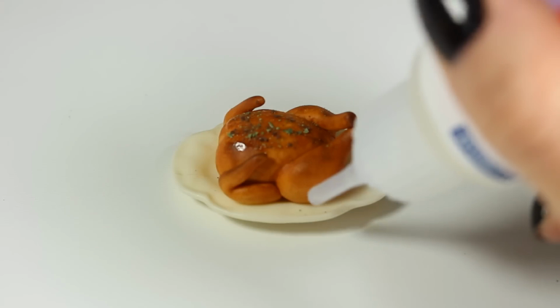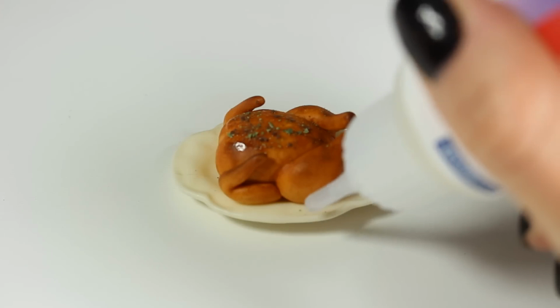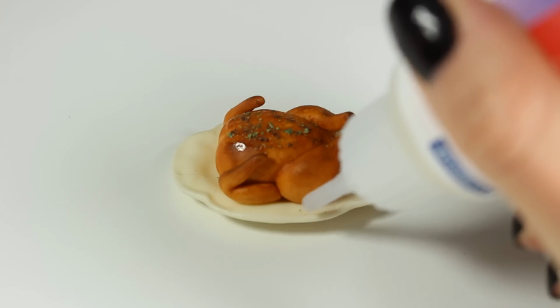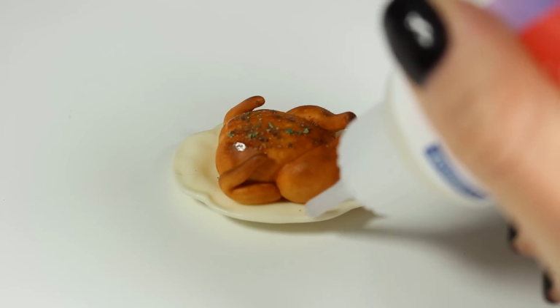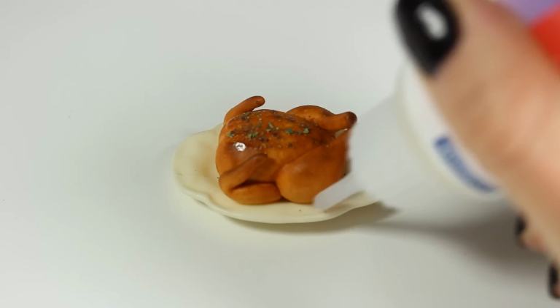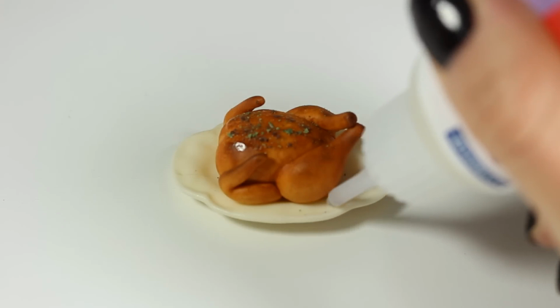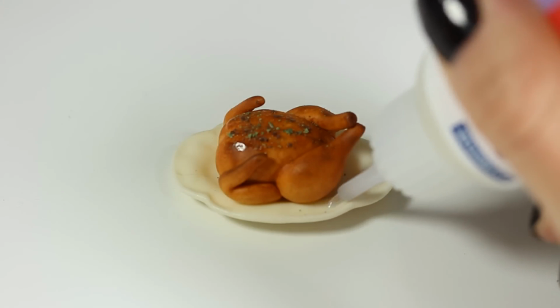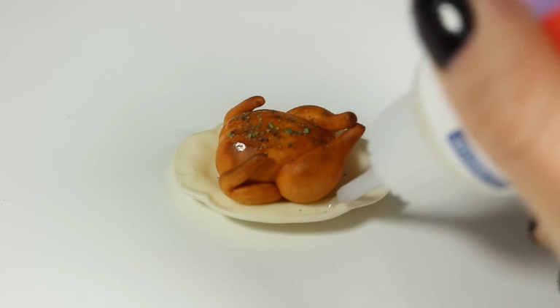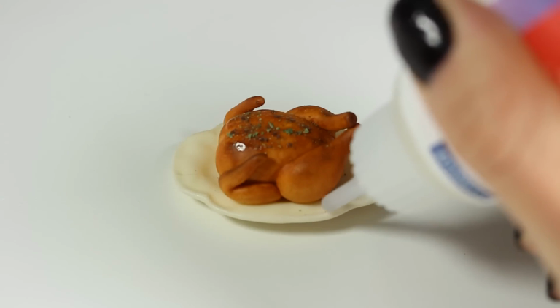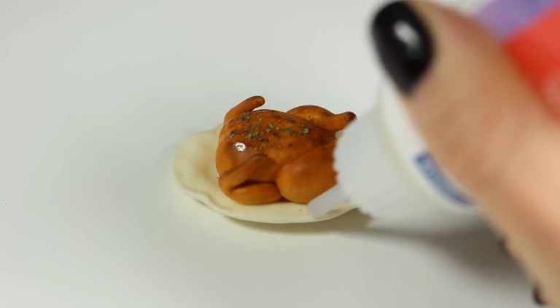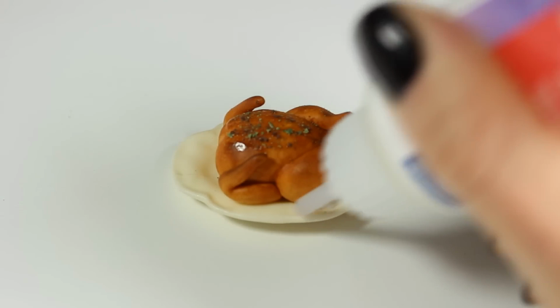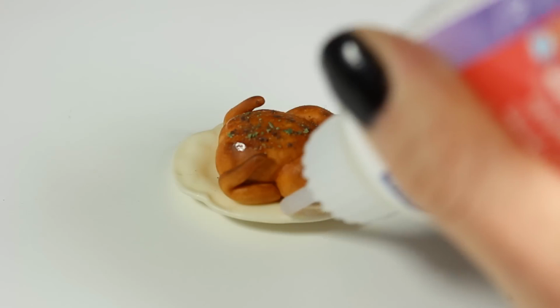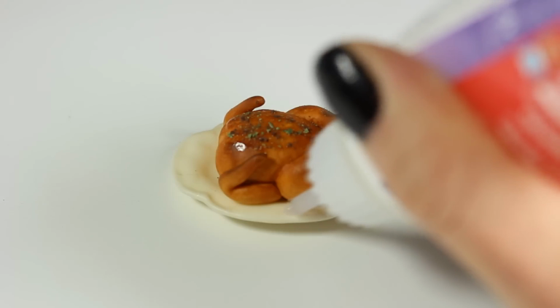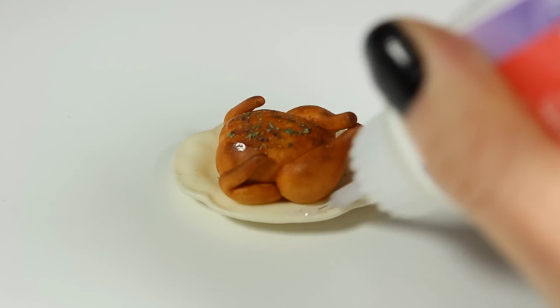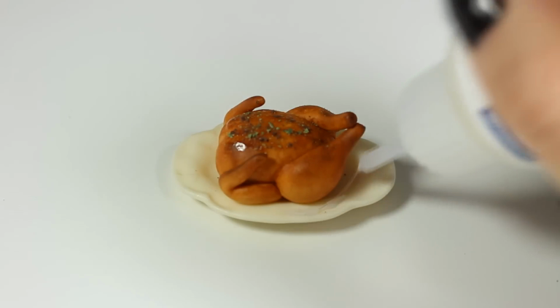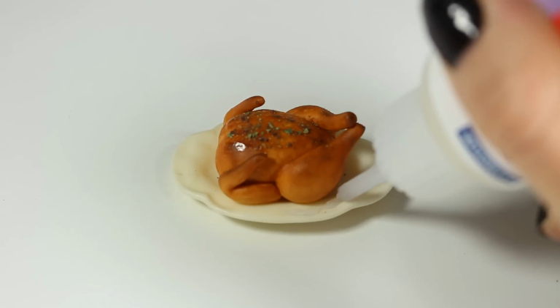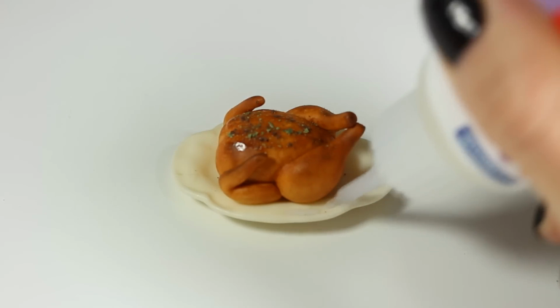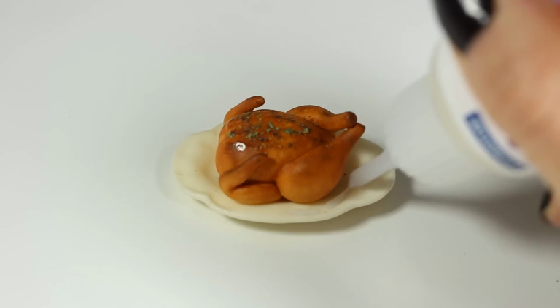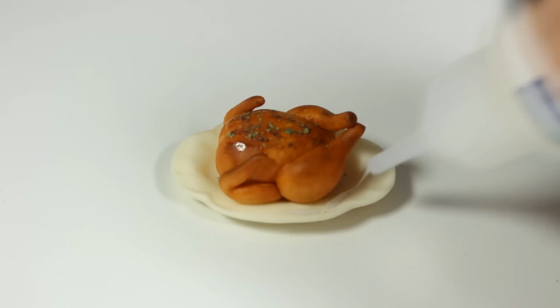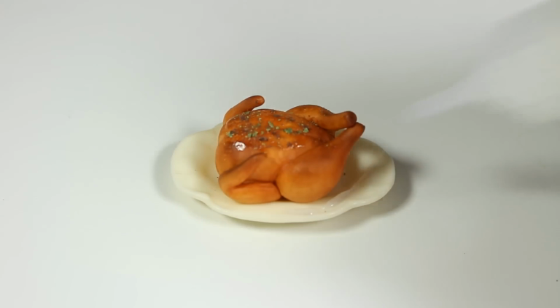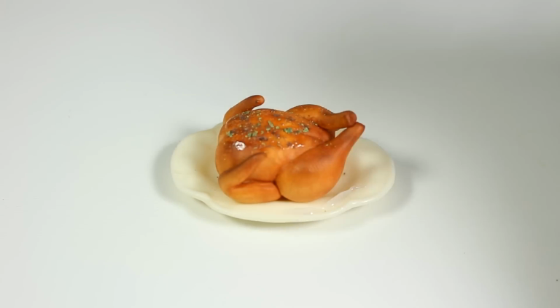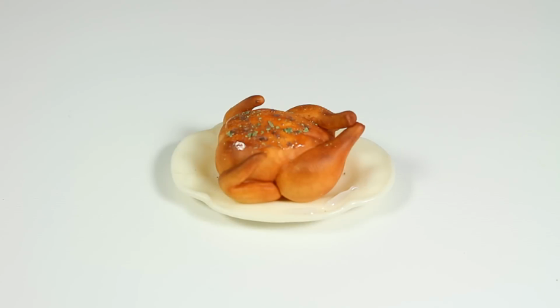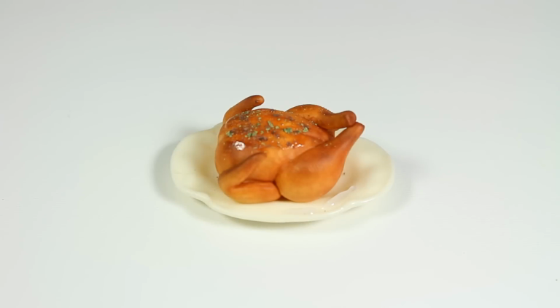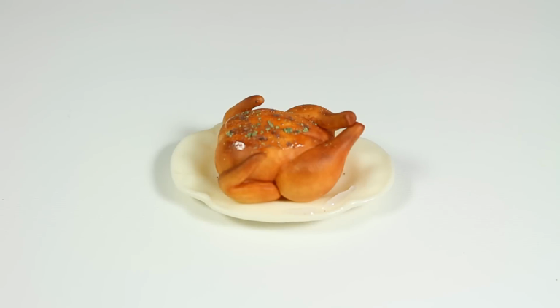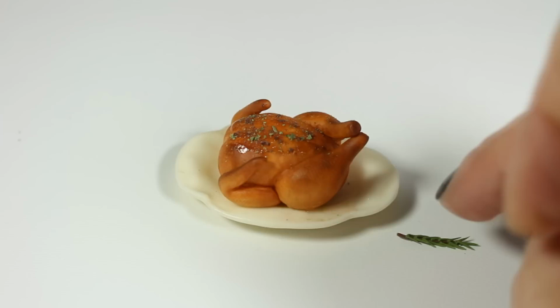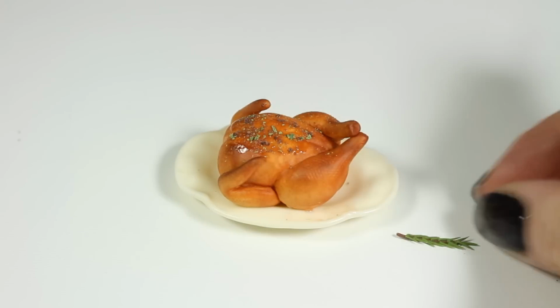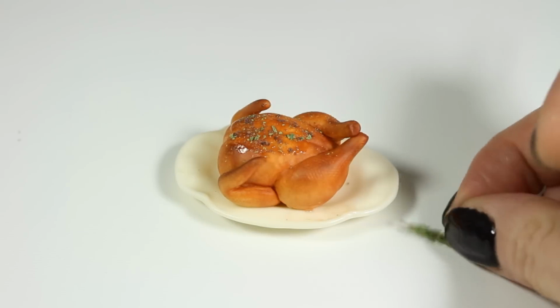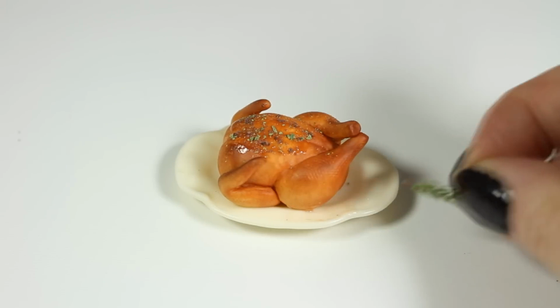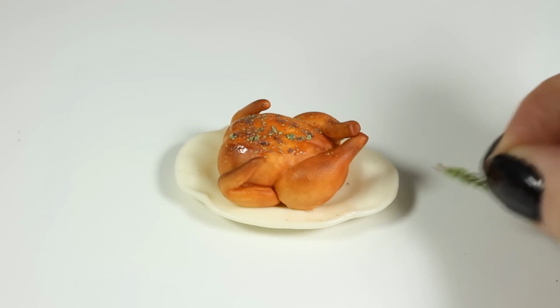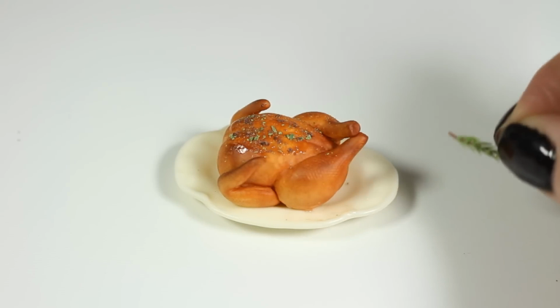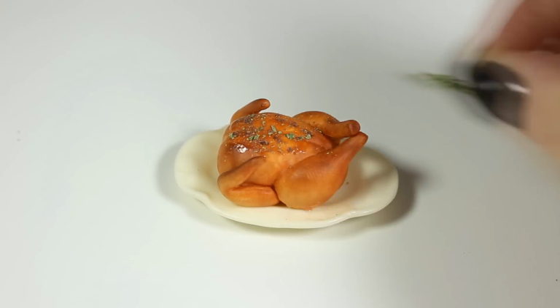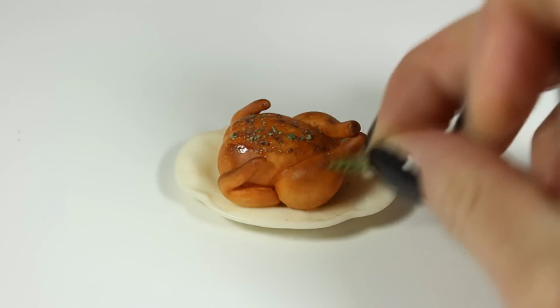I'm applying Fimo liquid where I want my garnish to be, and then I'm adding my already baked rosemary sprigs as well as tiny lemon slices.